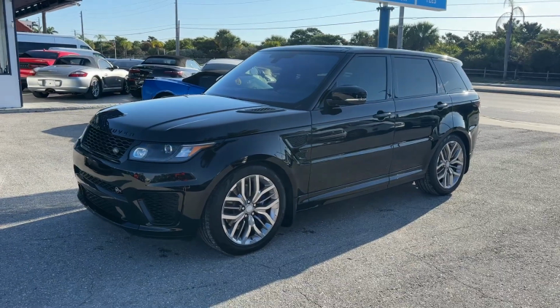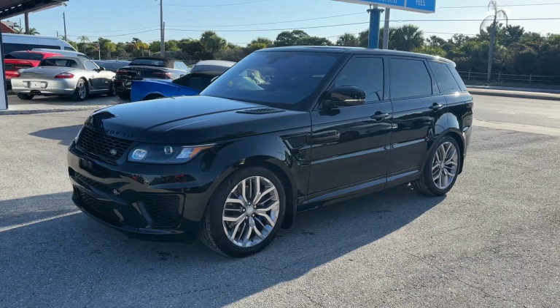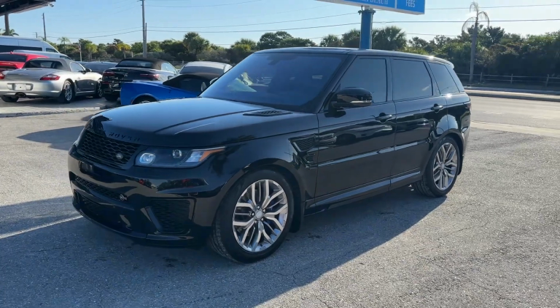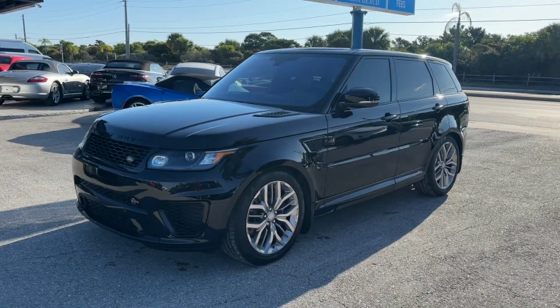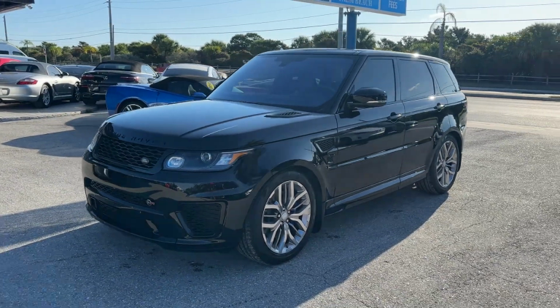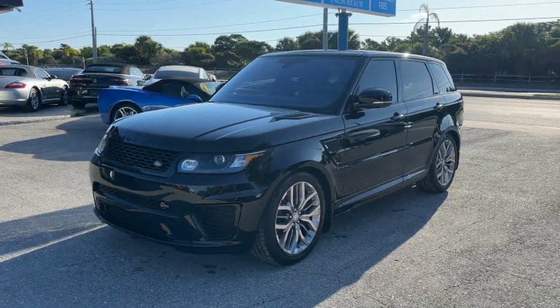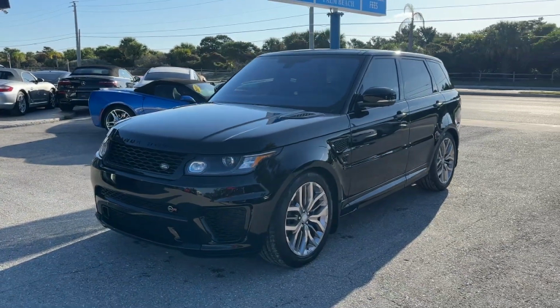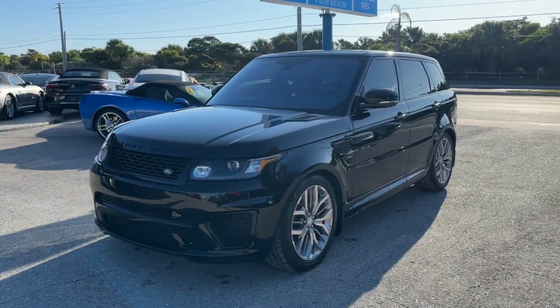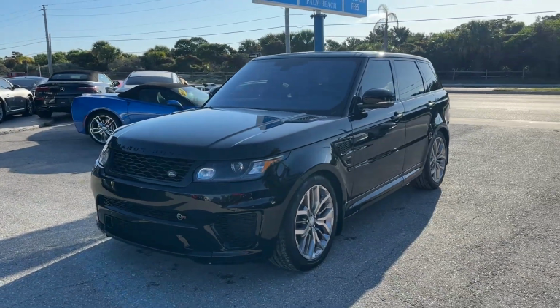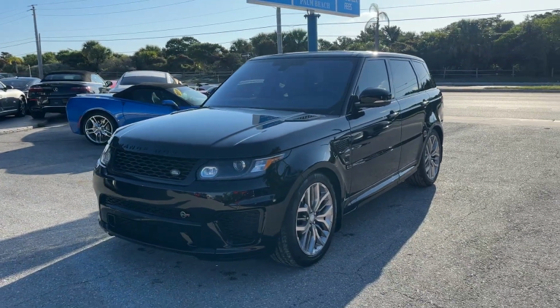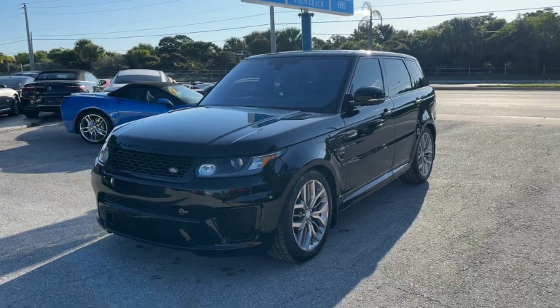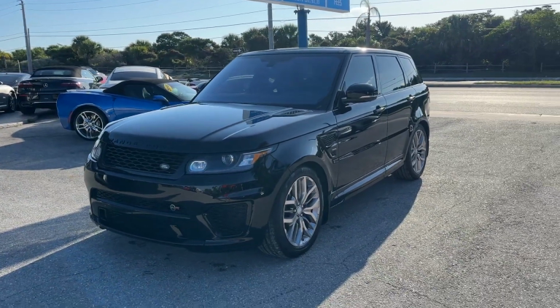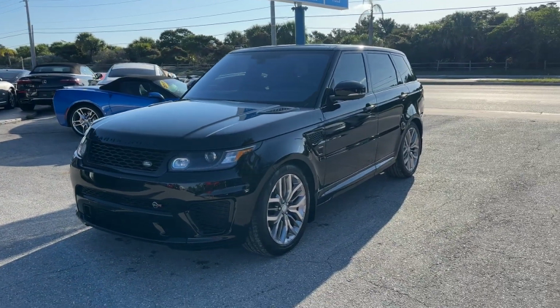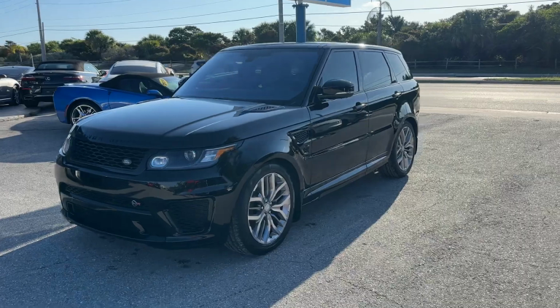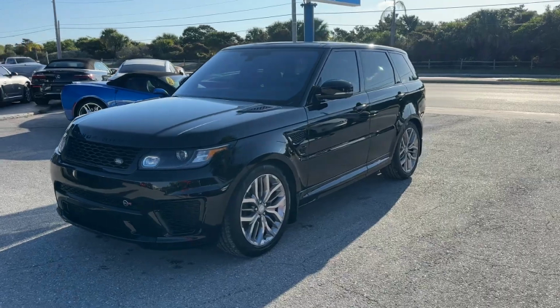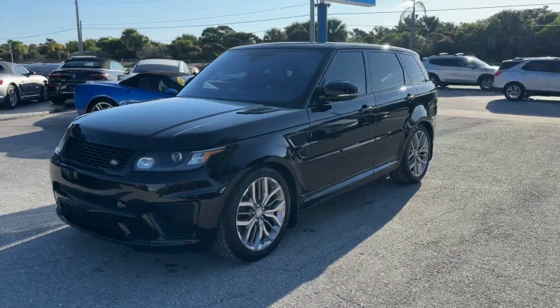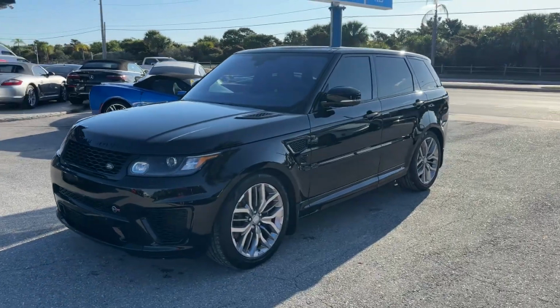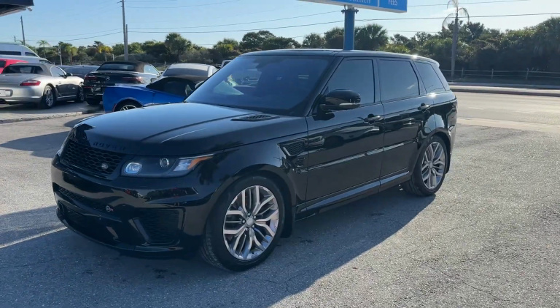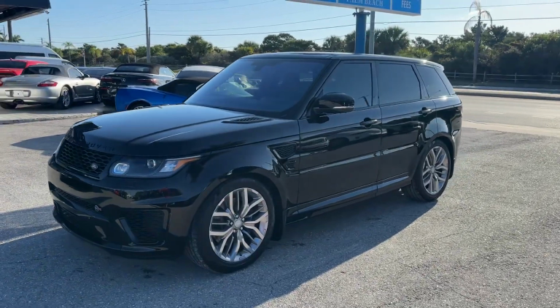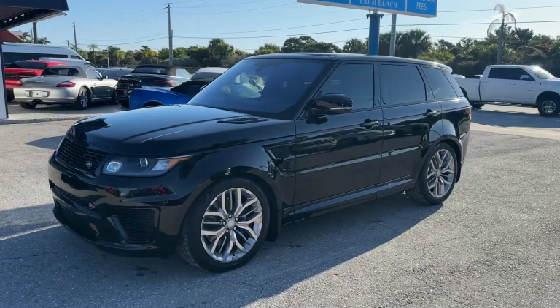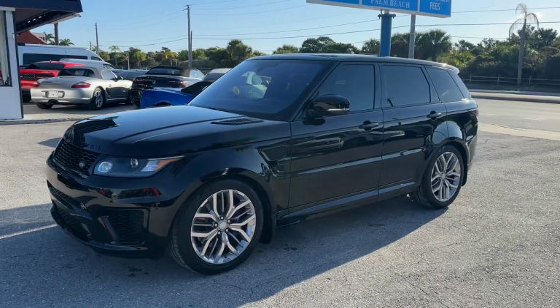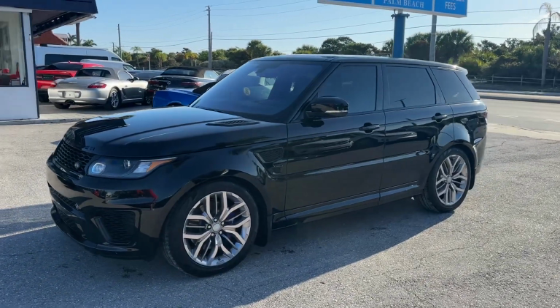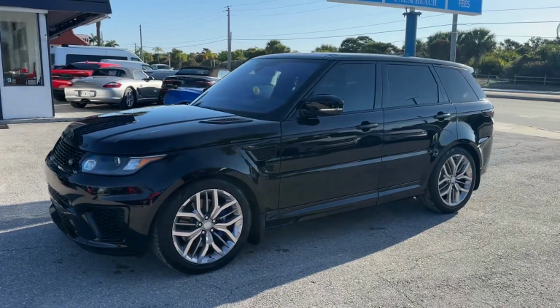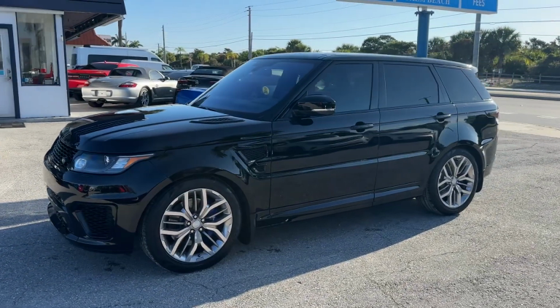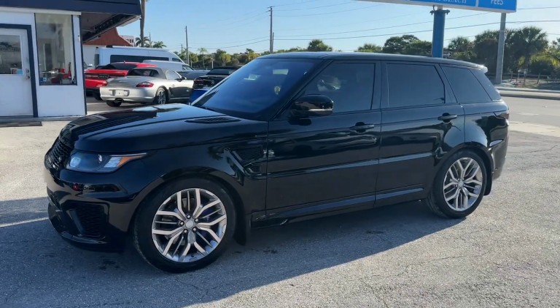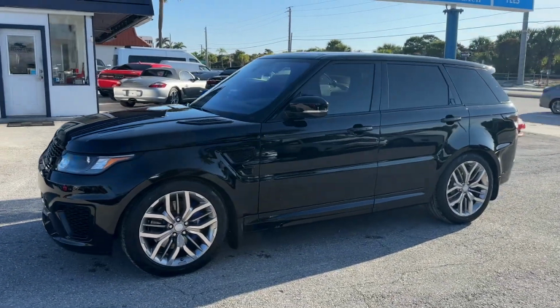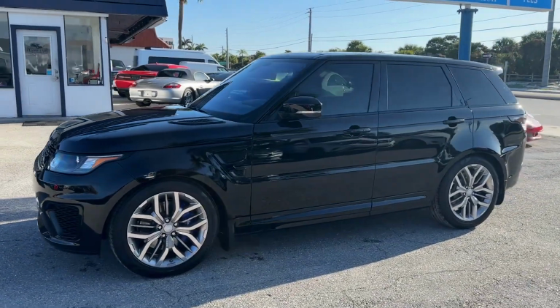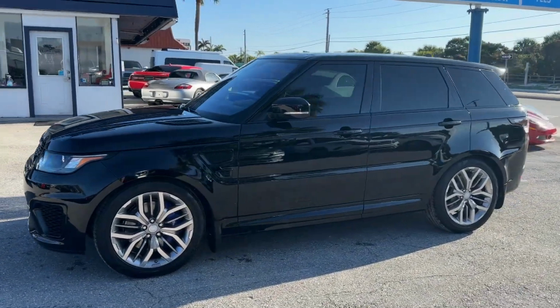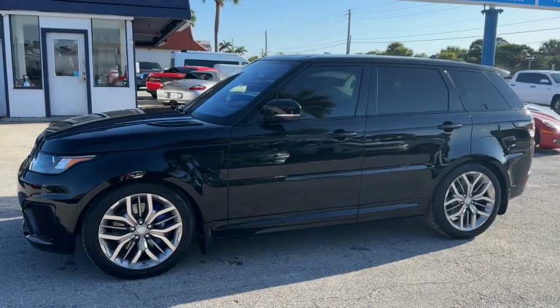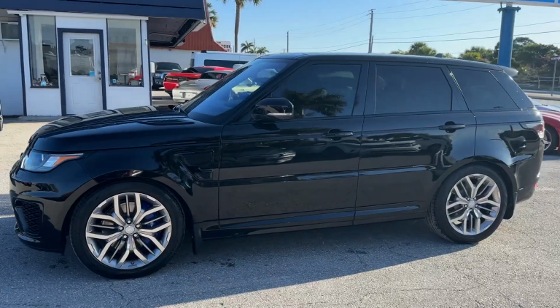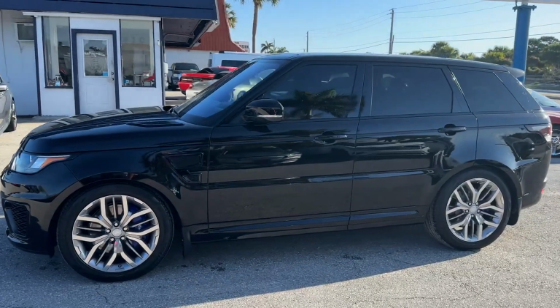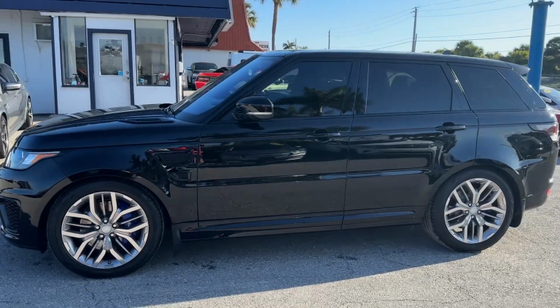Good morning. We're here at Classic Cars of Palm Beach in Jupiter, Florida, taking a look at a very special vehicle here. This is a 2016 Land Rover Range Rover Sport SVR.